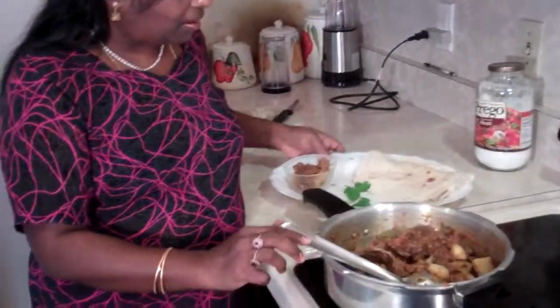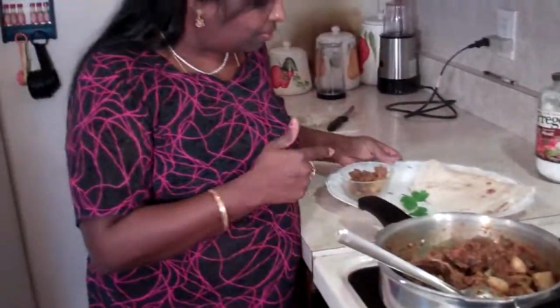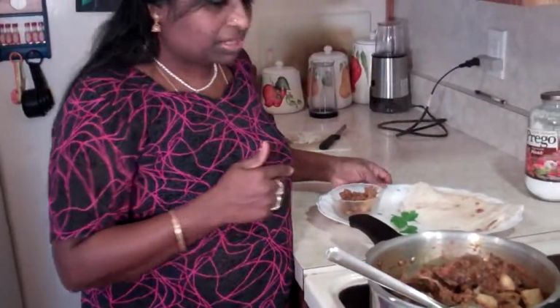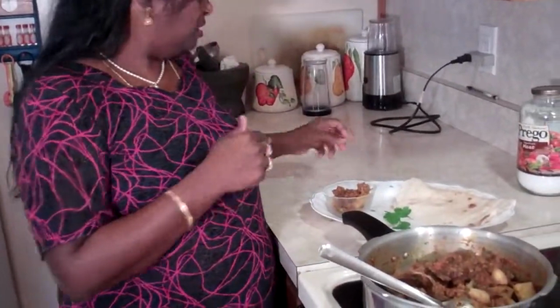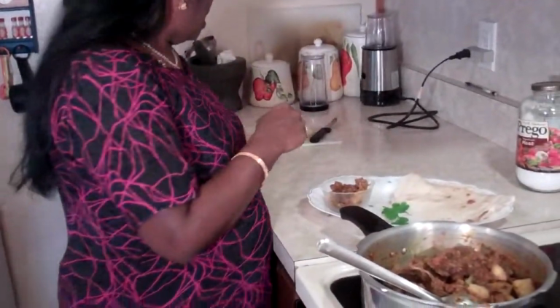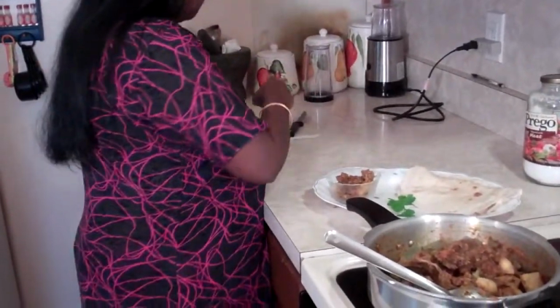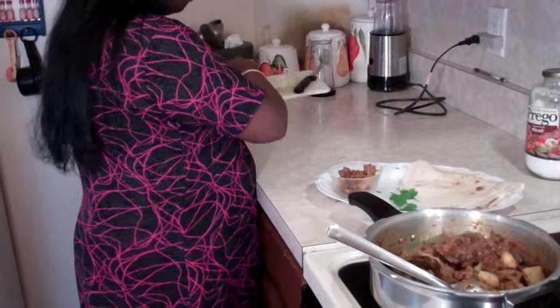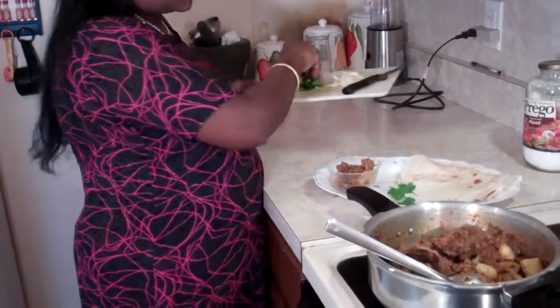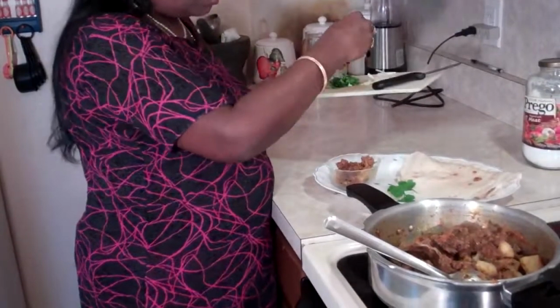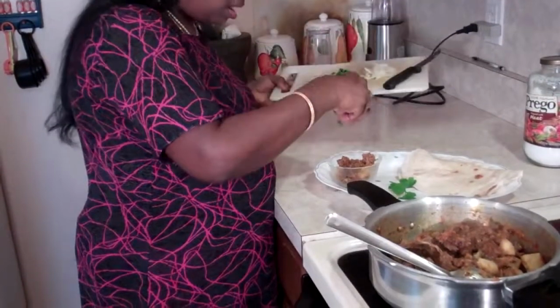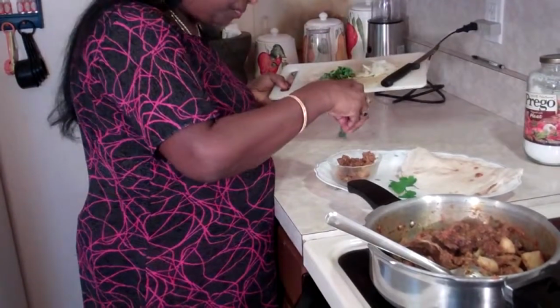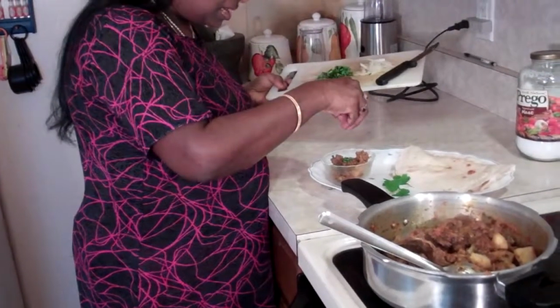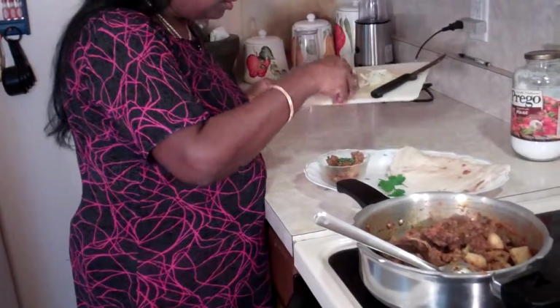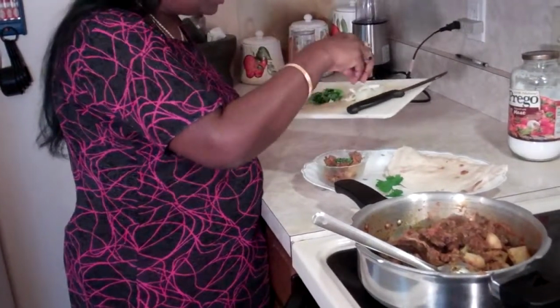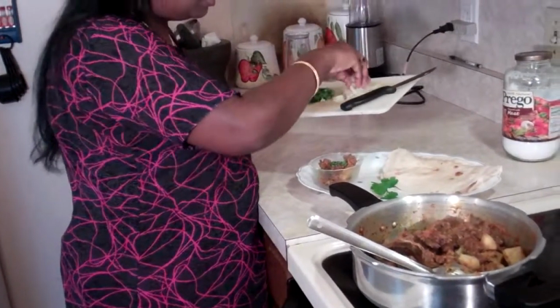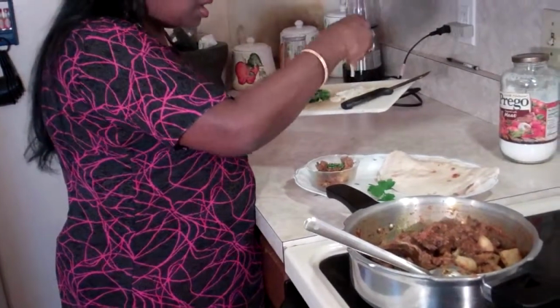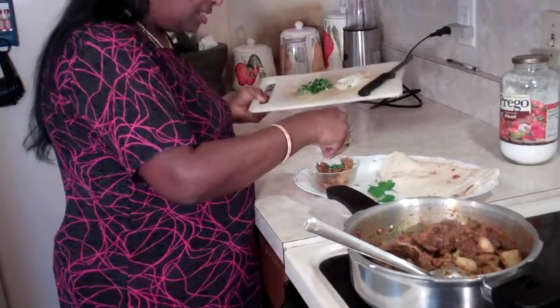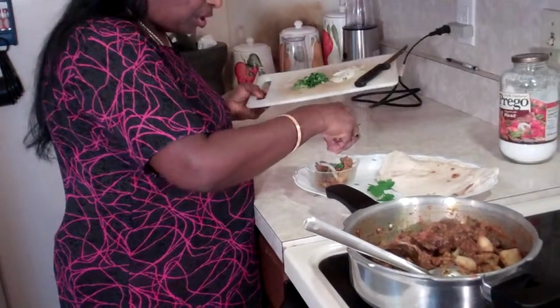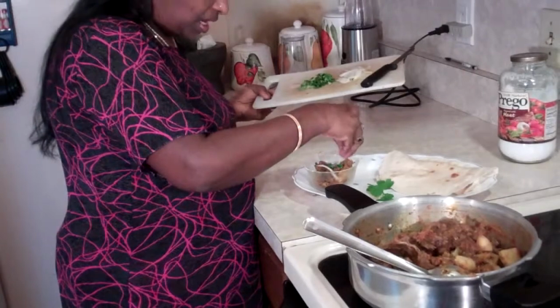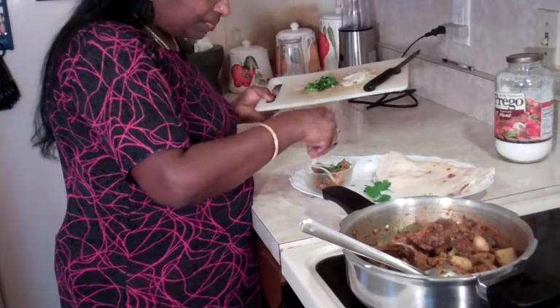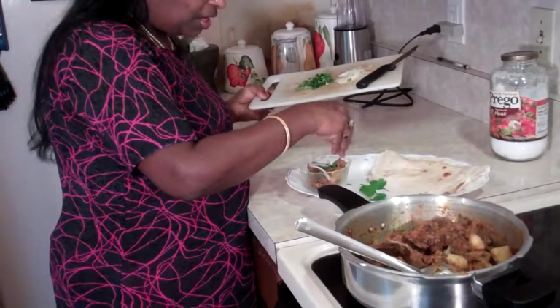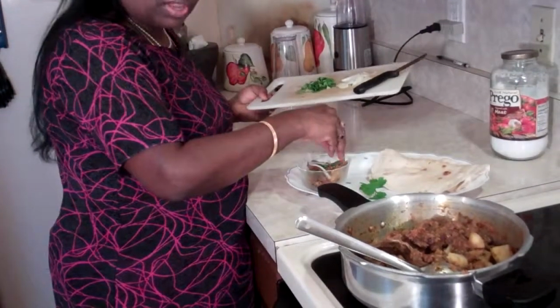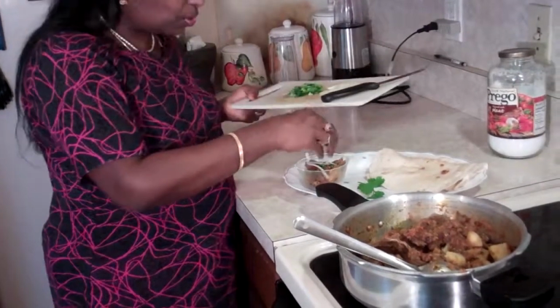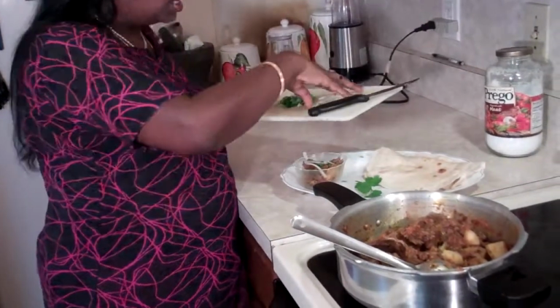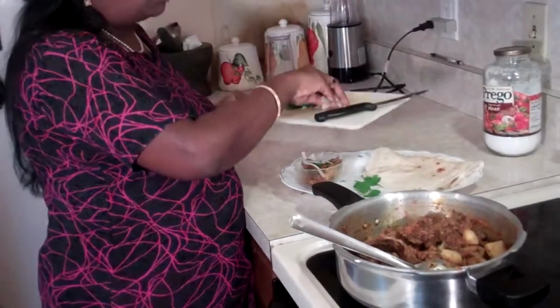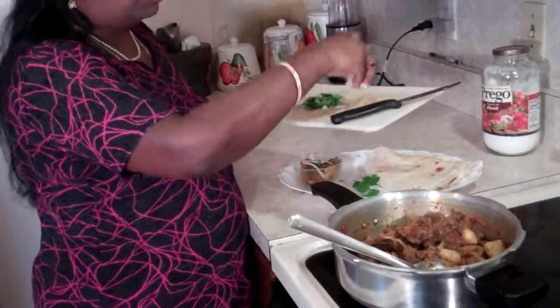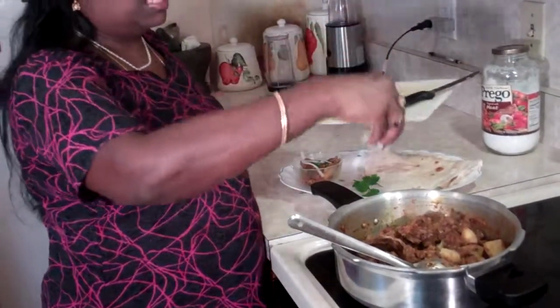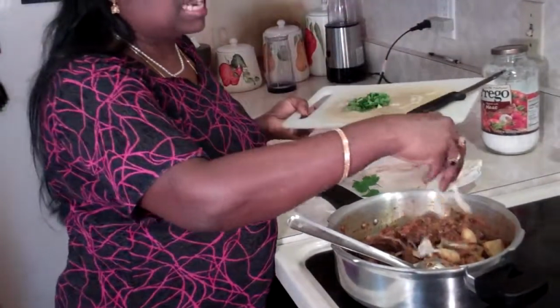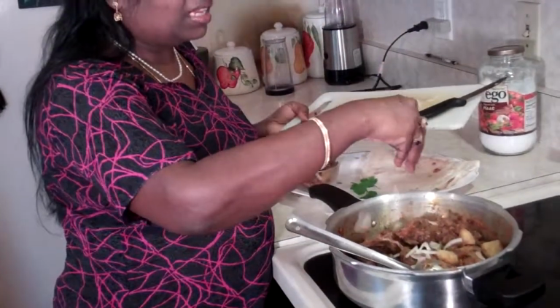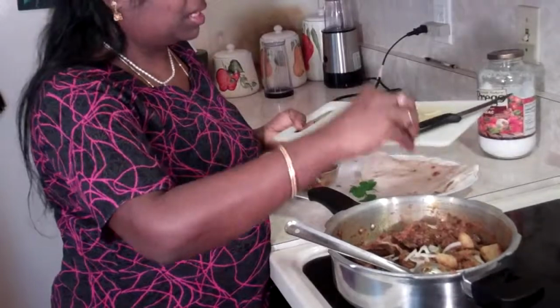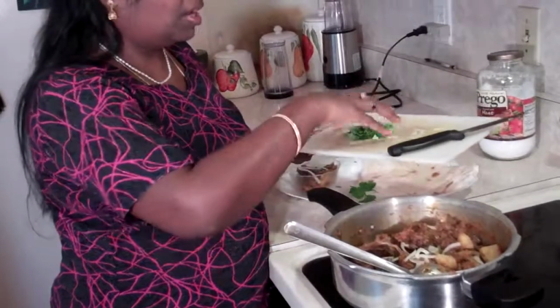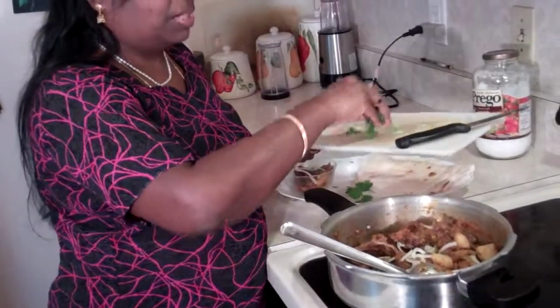Serve it along with some chapatis. I'm going to garnish it with a little chopped cilantro and some chopped onions. You don't even need to go to an Indian restaurant to eat this nice mutton curry with potato. I hope you like it!